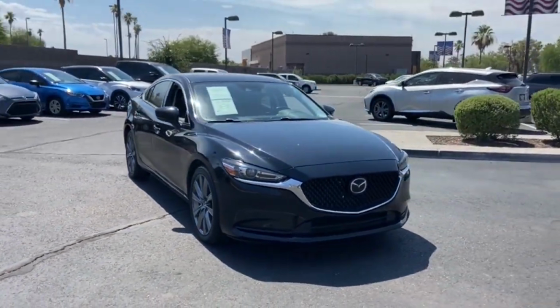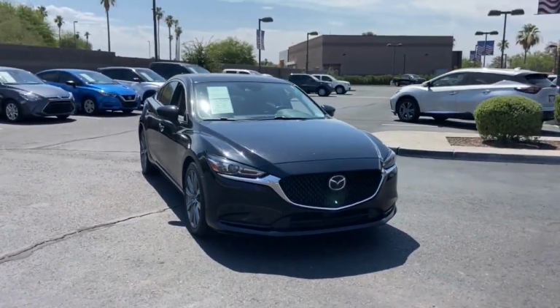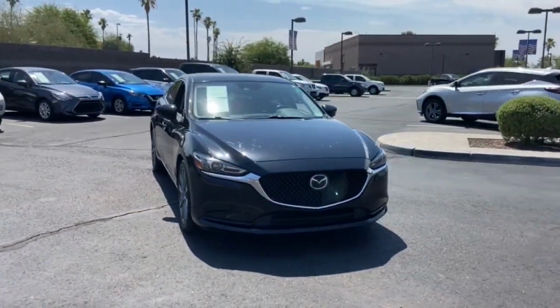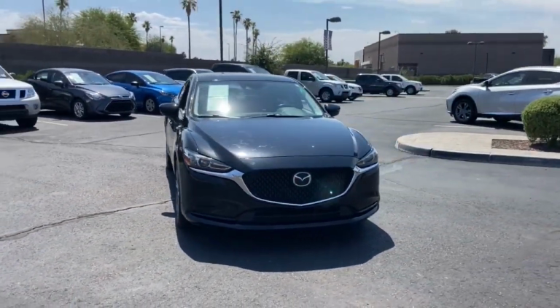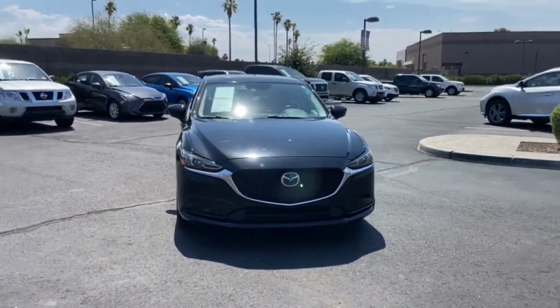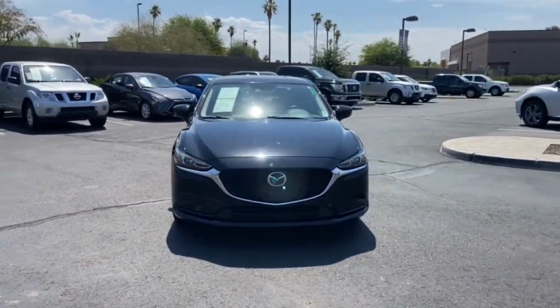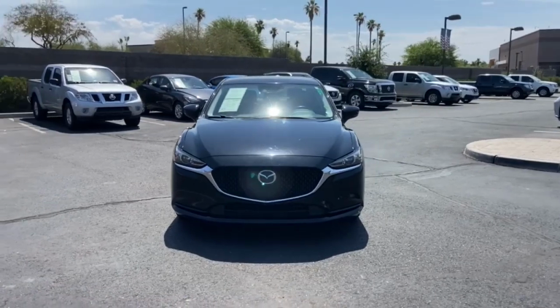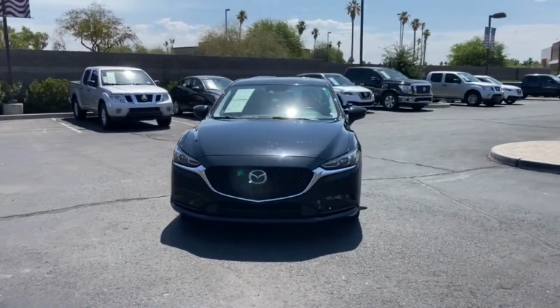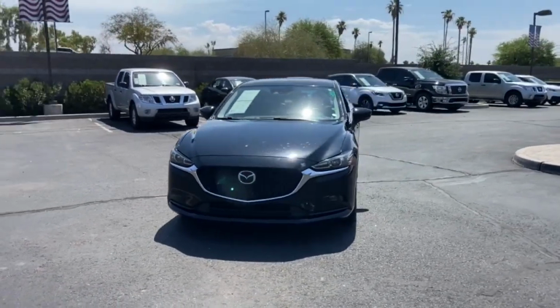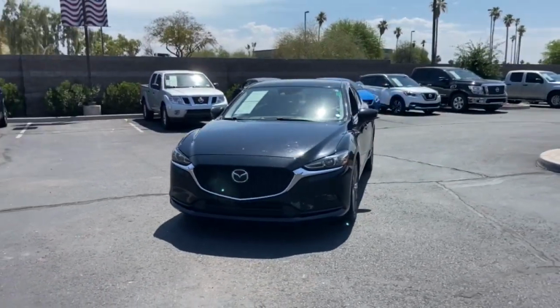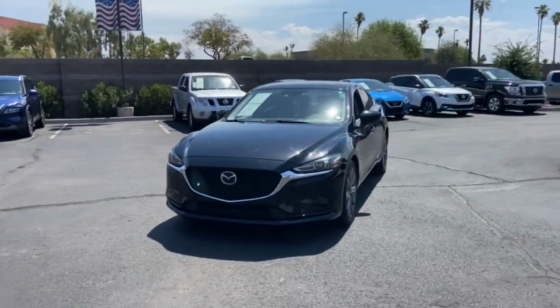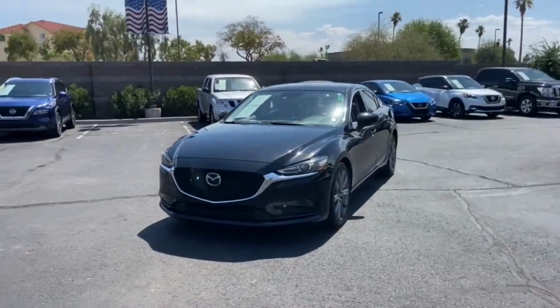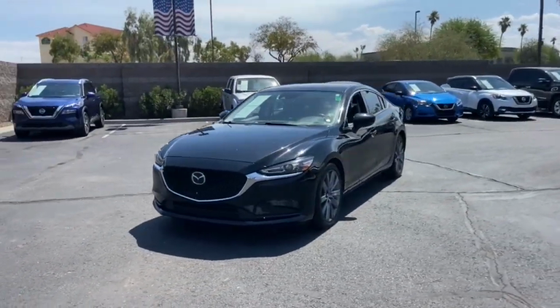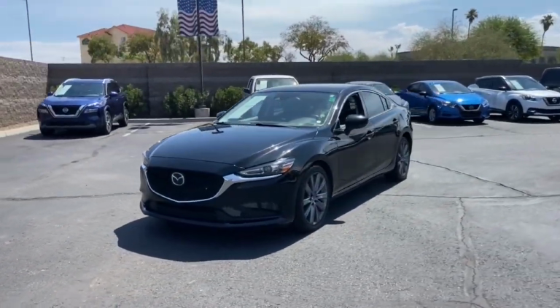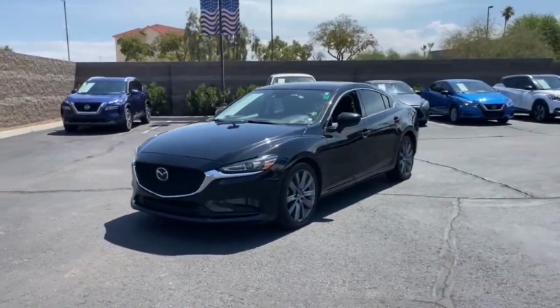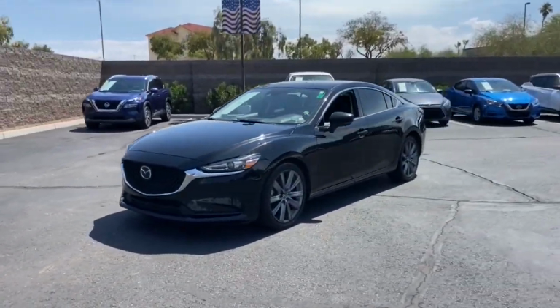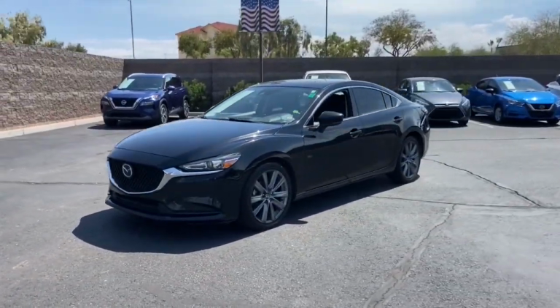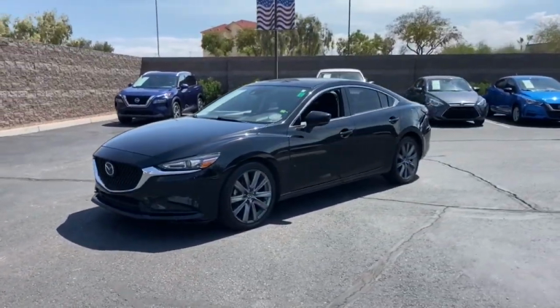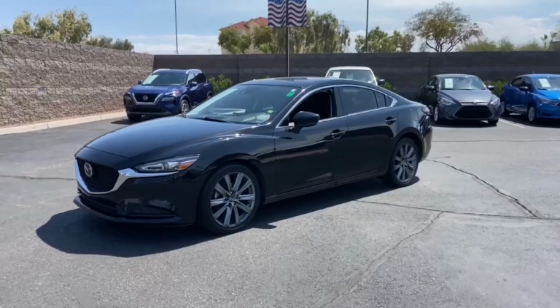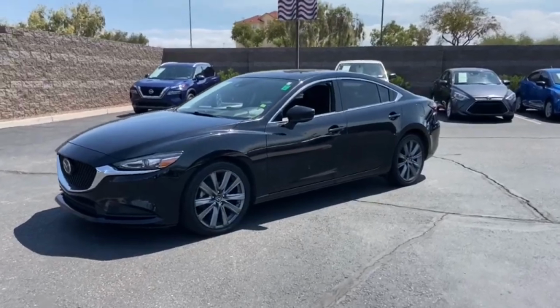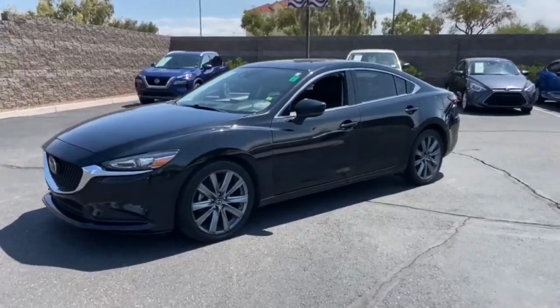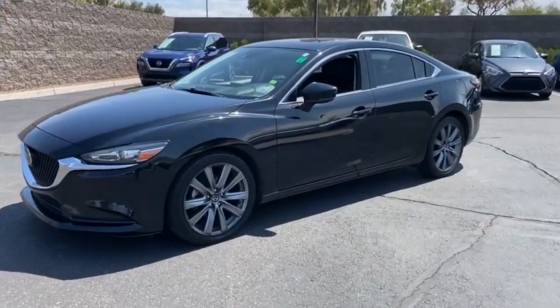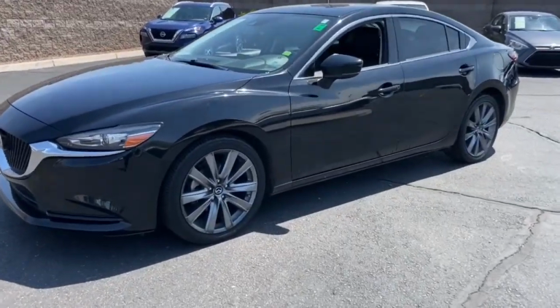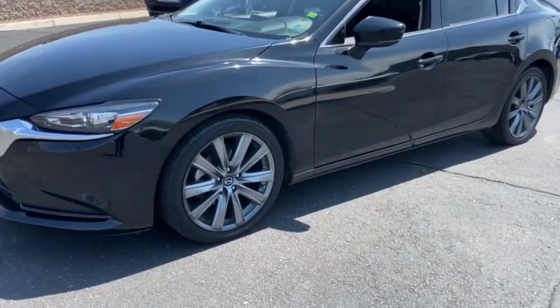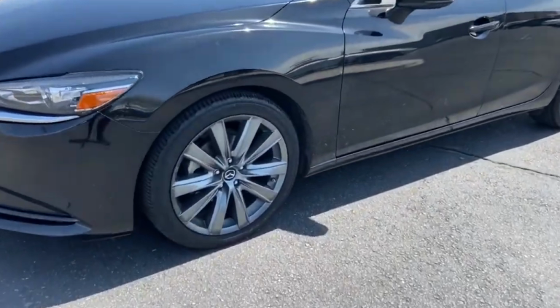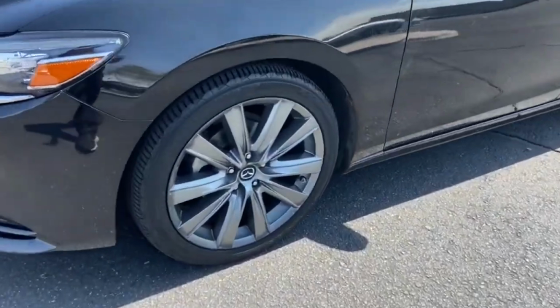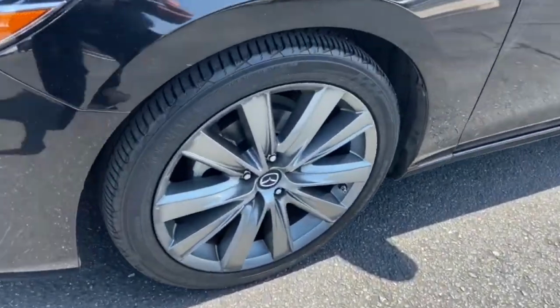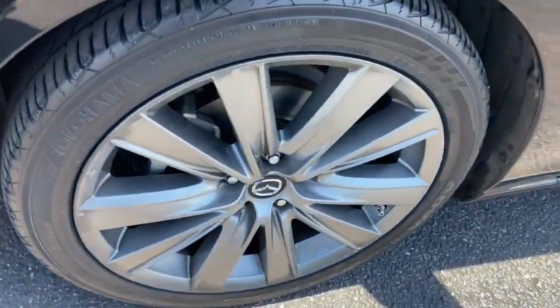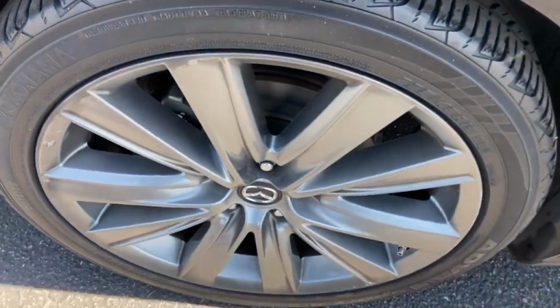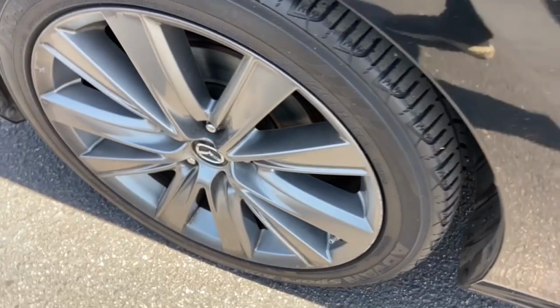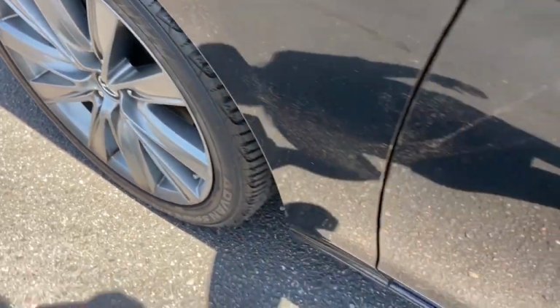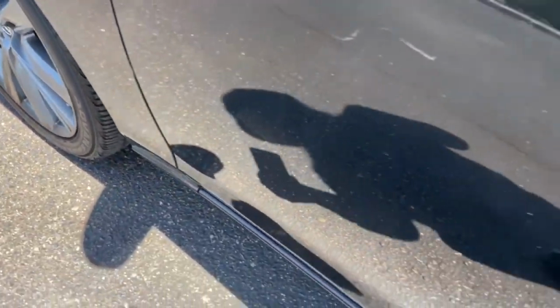Sun moonroof, navigation system, keyless entry, keyless start, lane-keeping assist, adaptive cruise control, backup camera, blind spot monitor, aluminum wheels, power driver's seat.